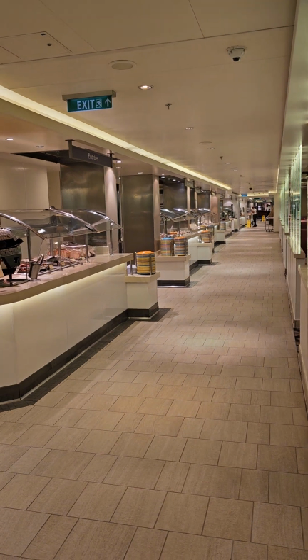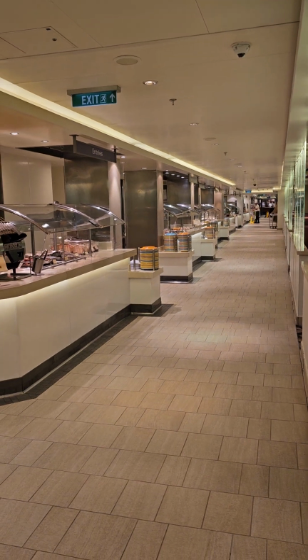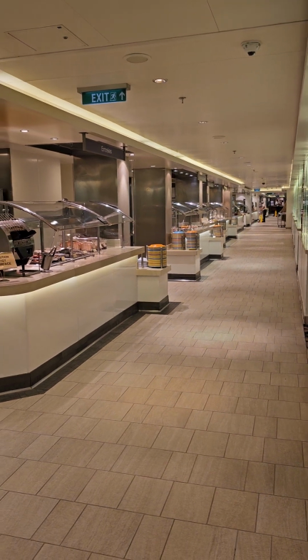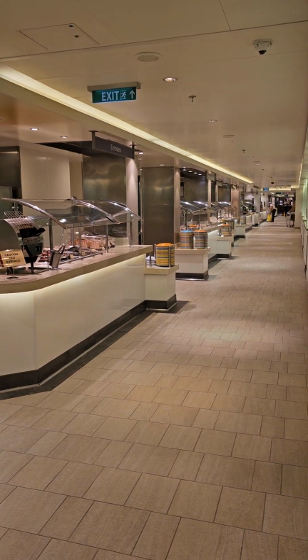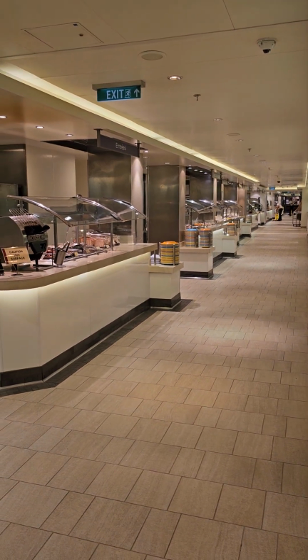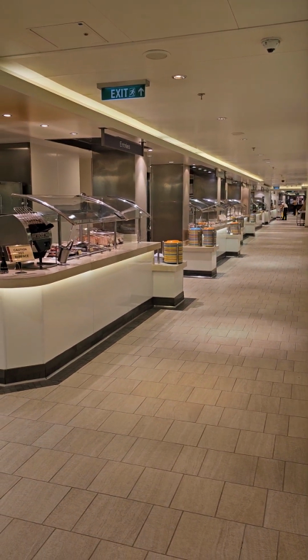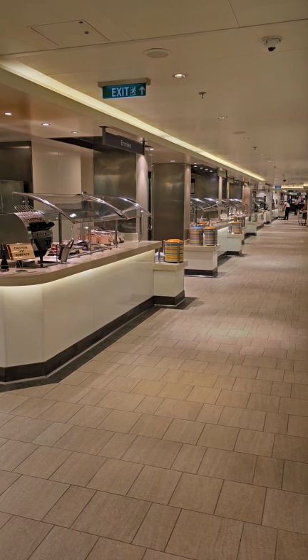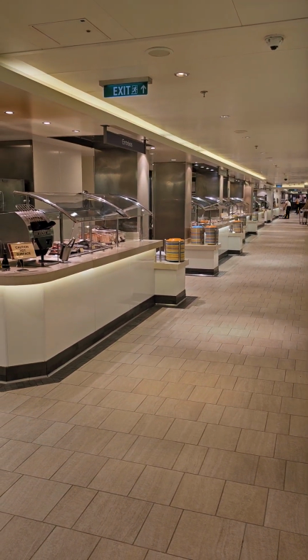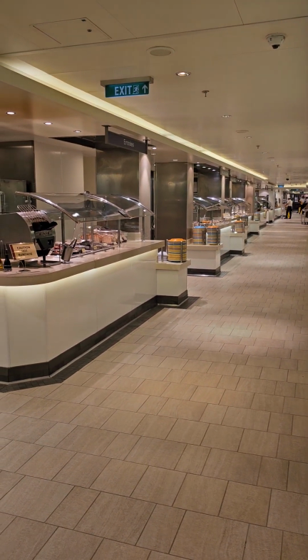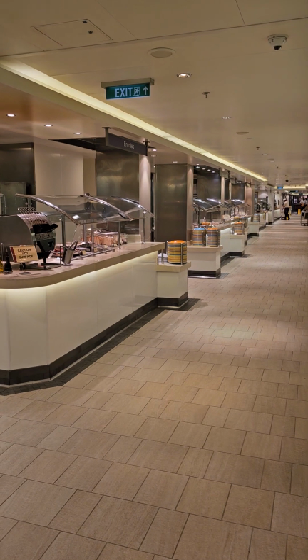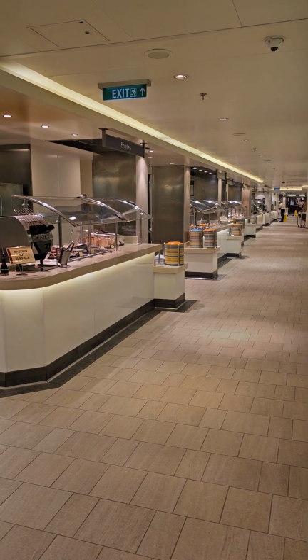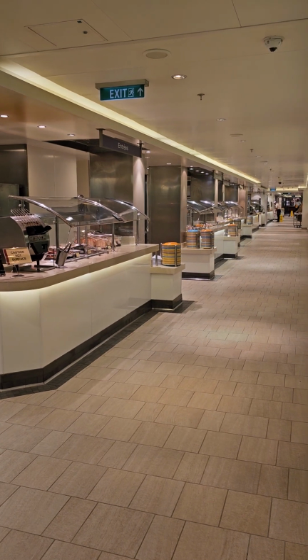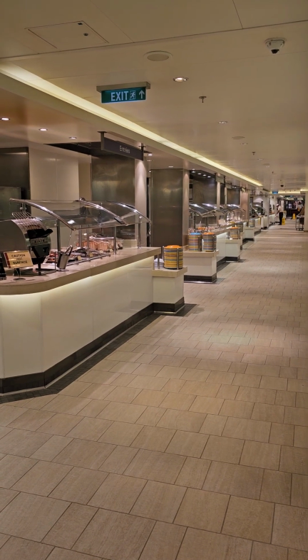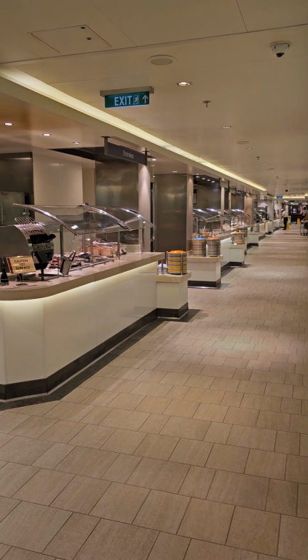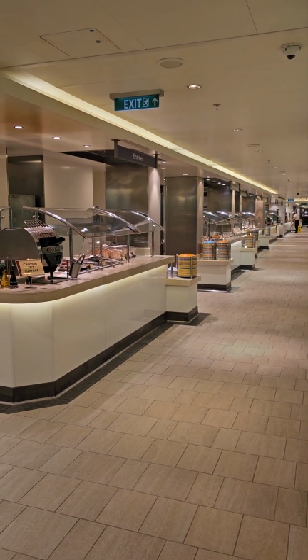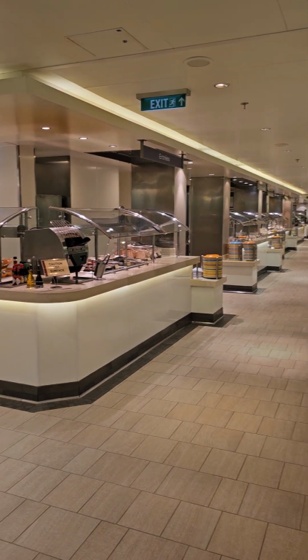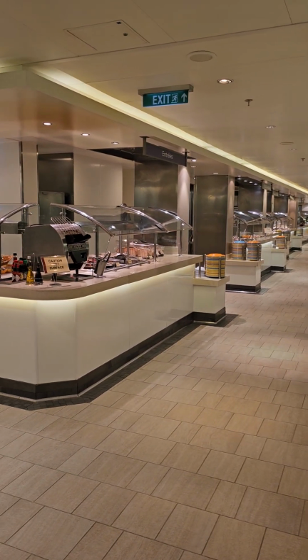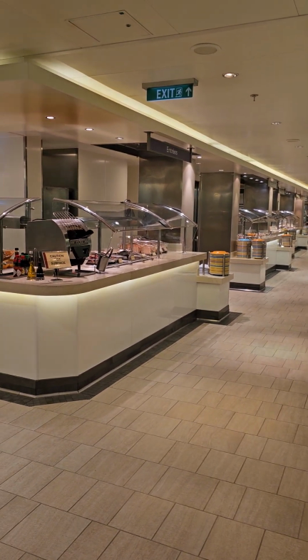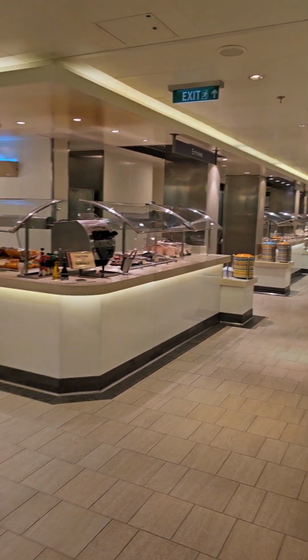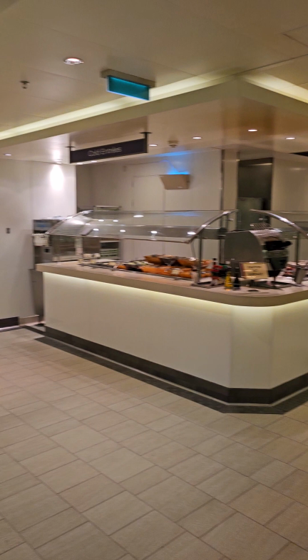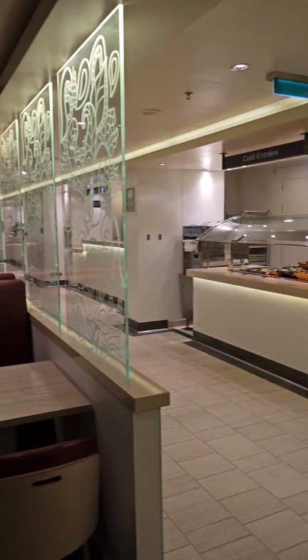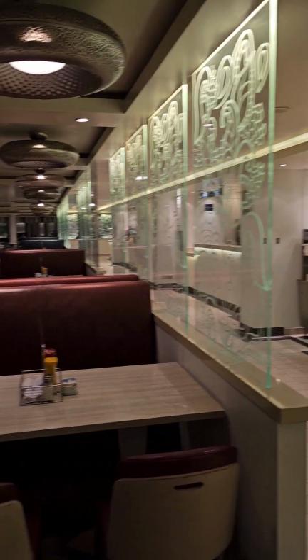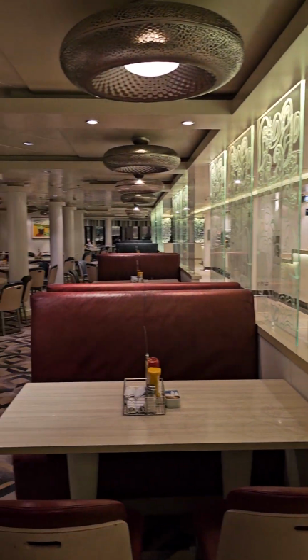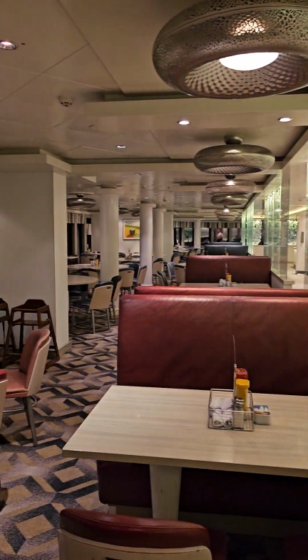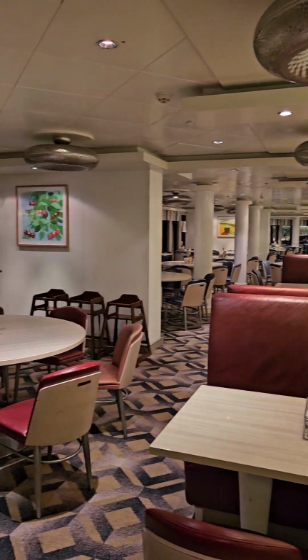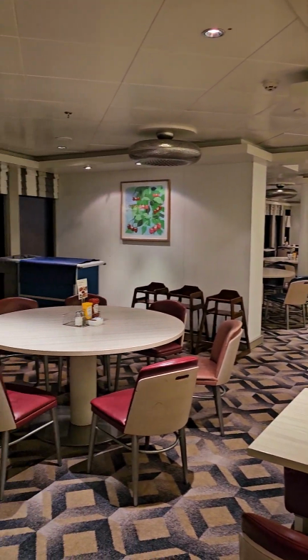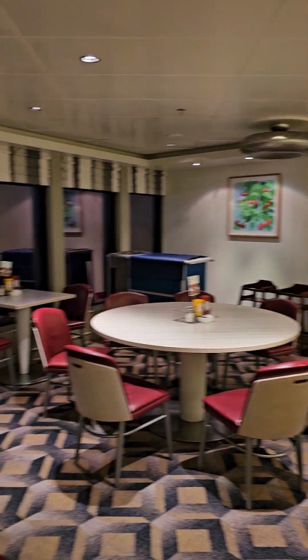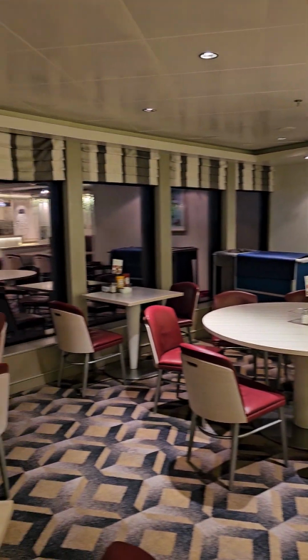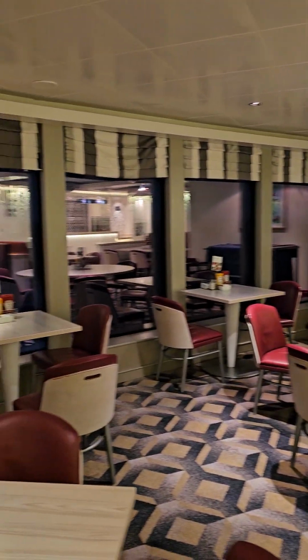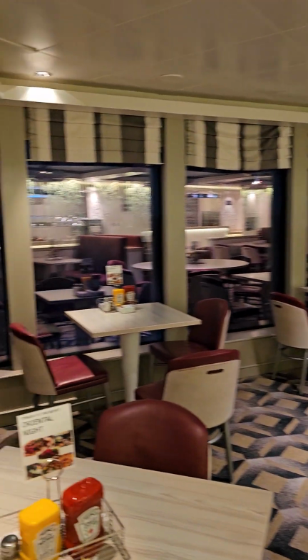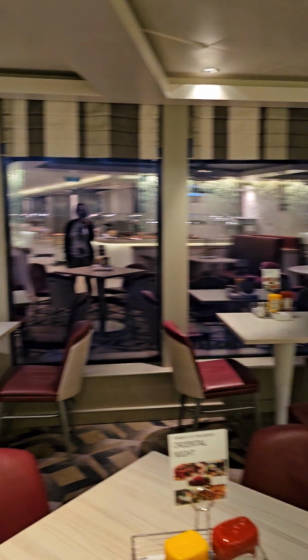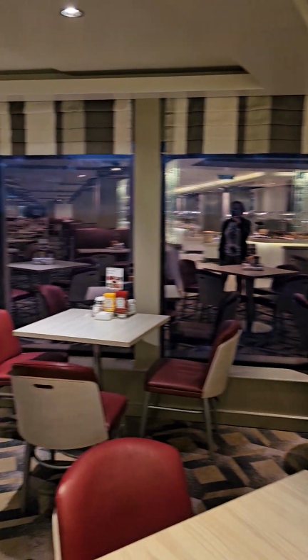Good morning. I'm coming to you from NCL's Breakaway, and I'm here in their lovely Garden Cafe, which is their buffet. It's early morning, but I want to give you guys an option to see what the buffet is like.